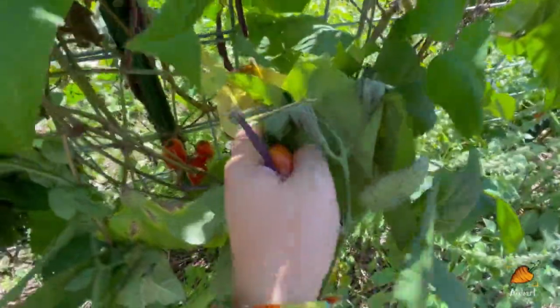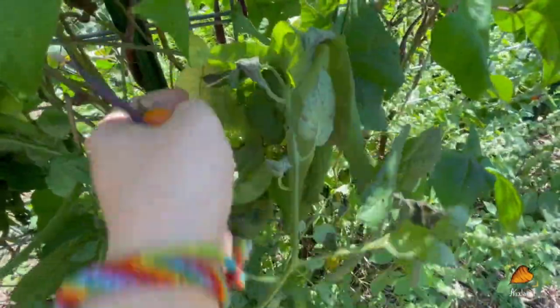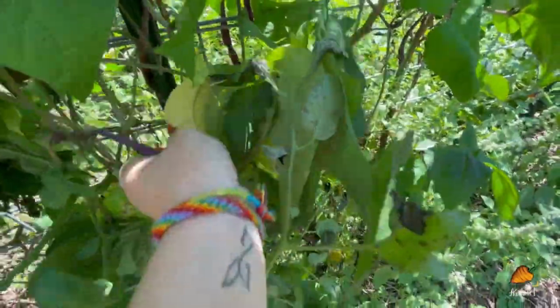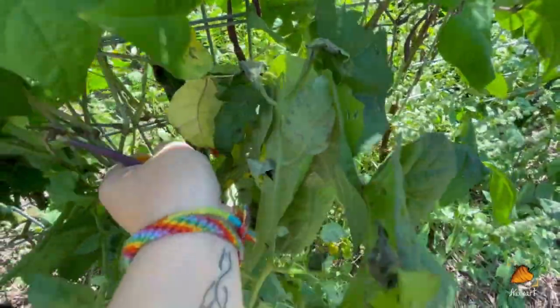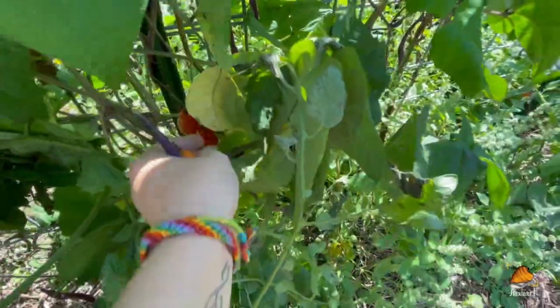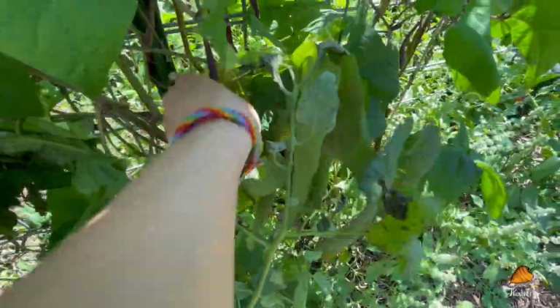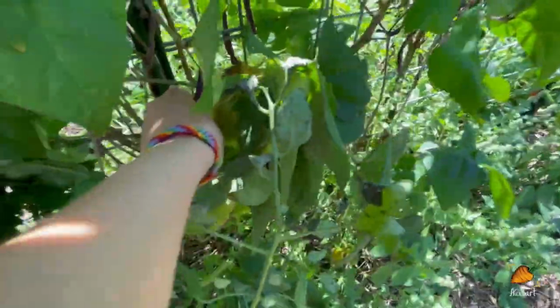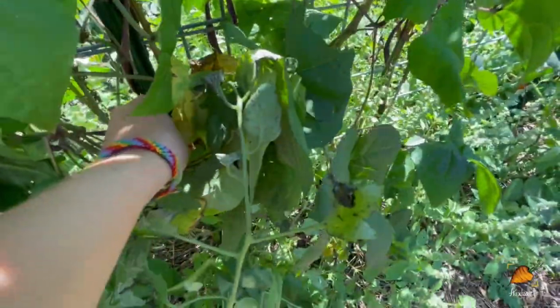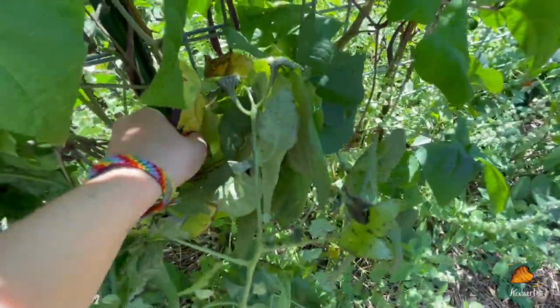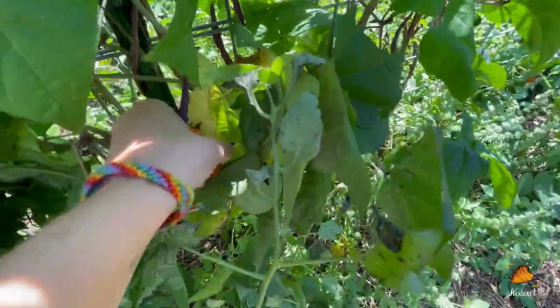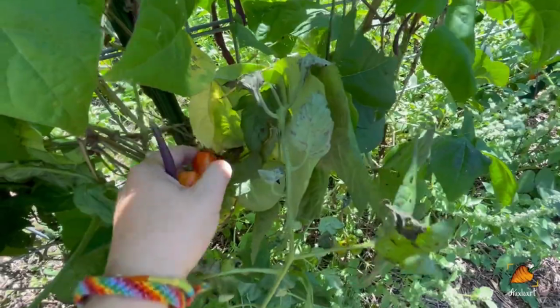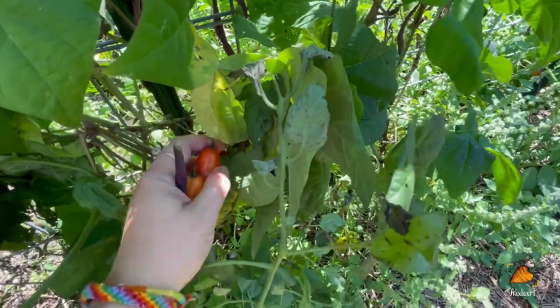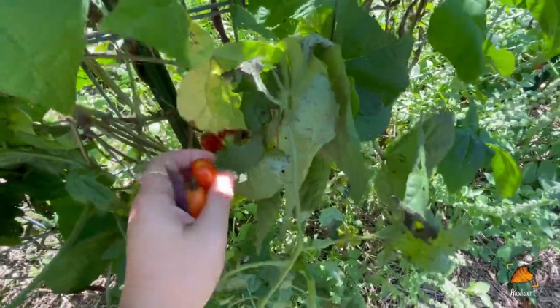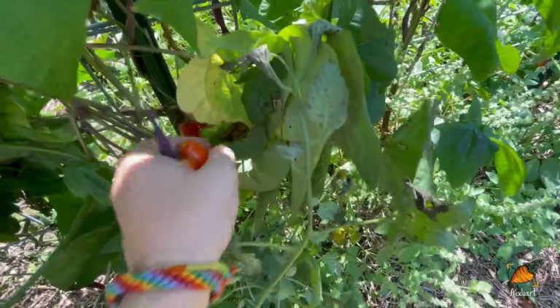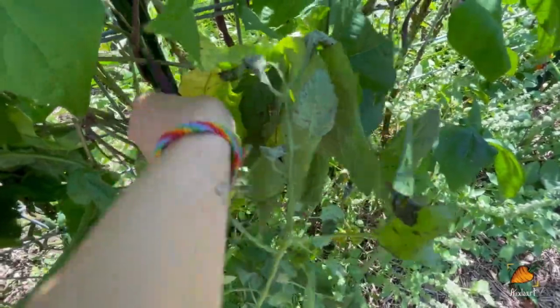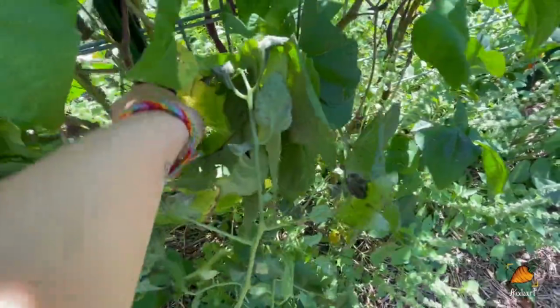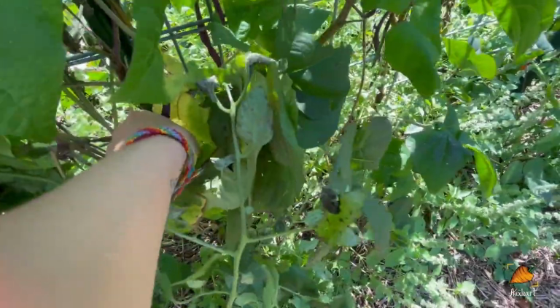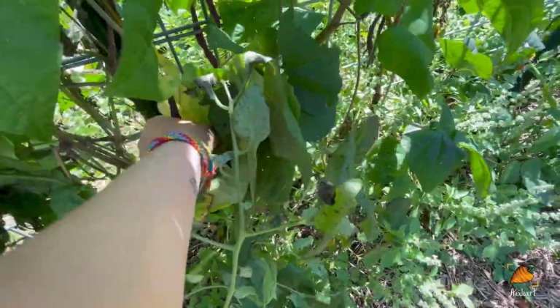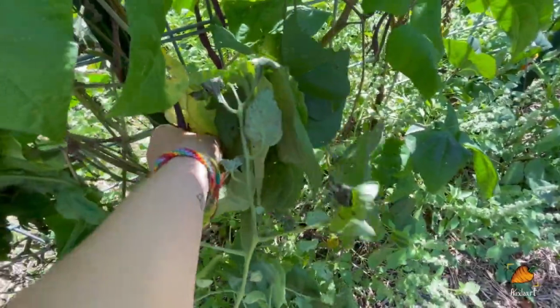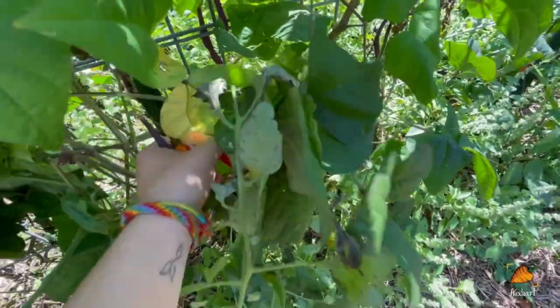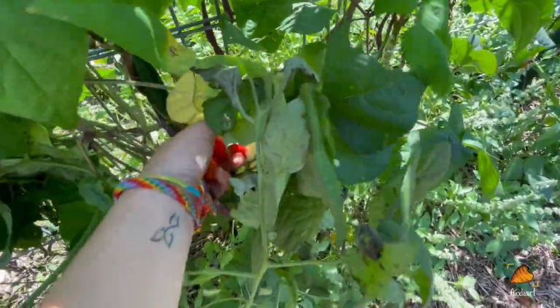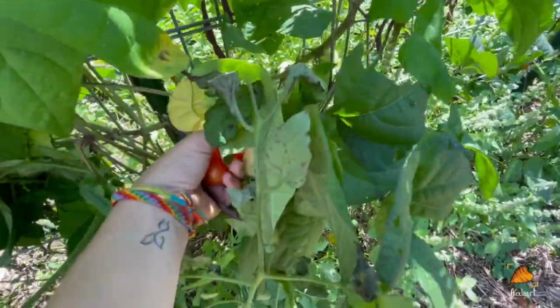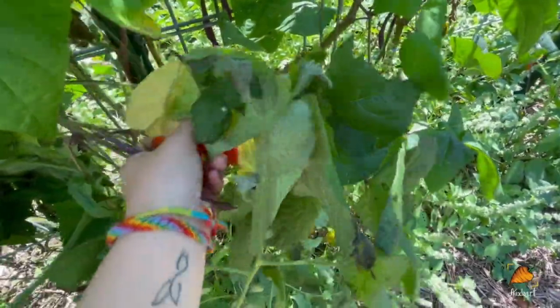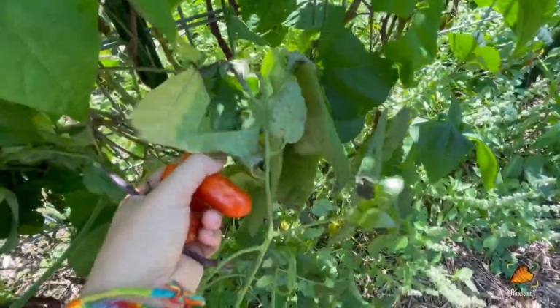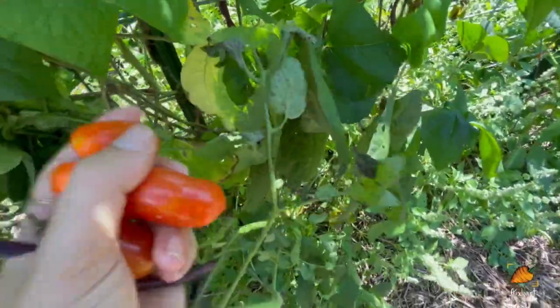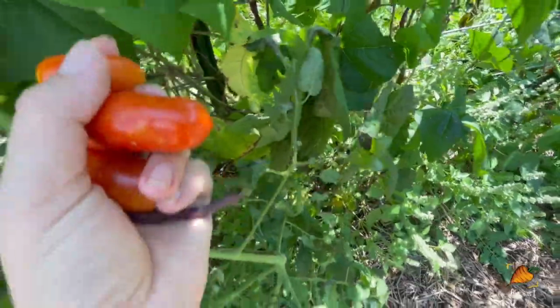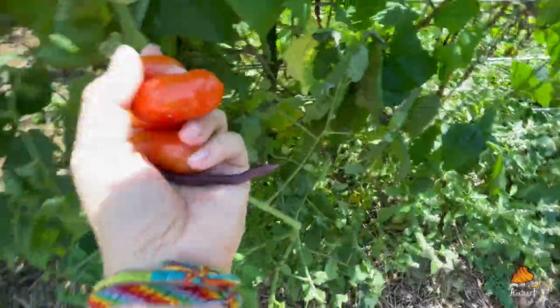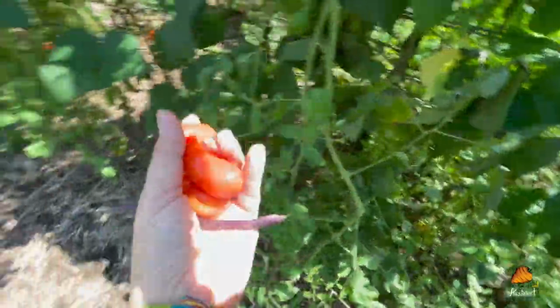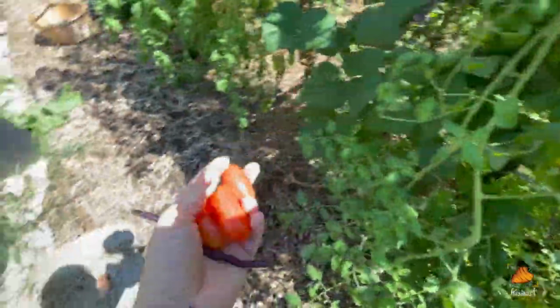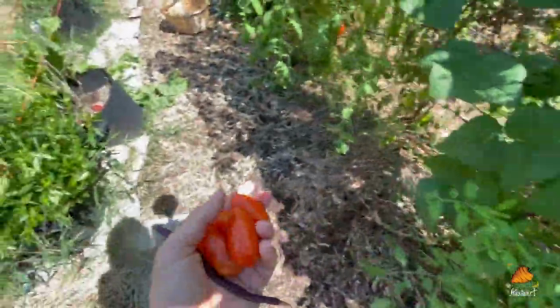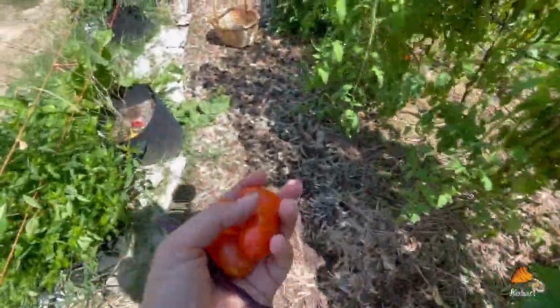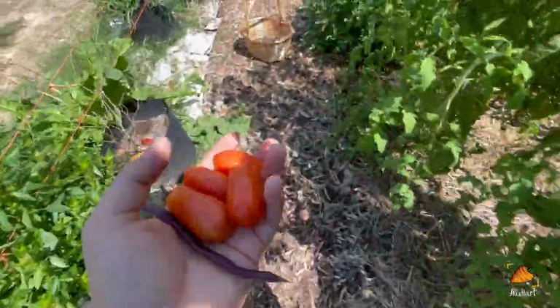Oh, look at these. I thought I pulled all of these yesterday, but apparently not. Let's go put these in a basket.